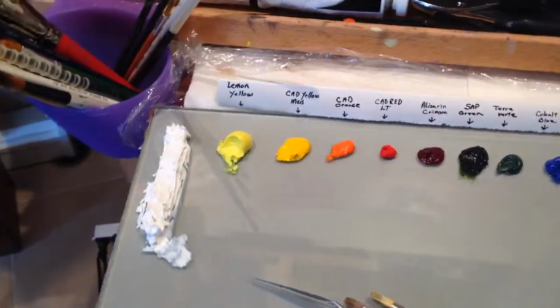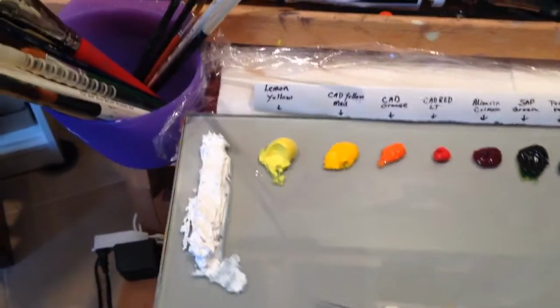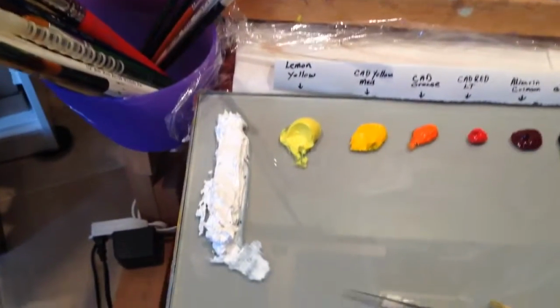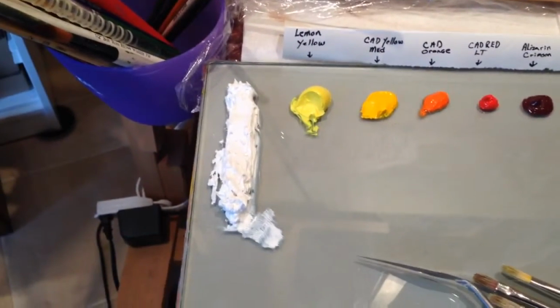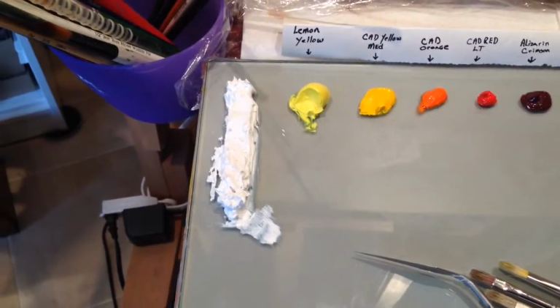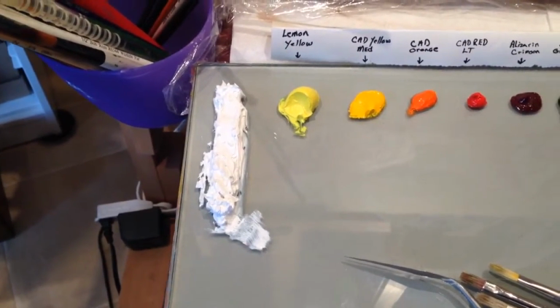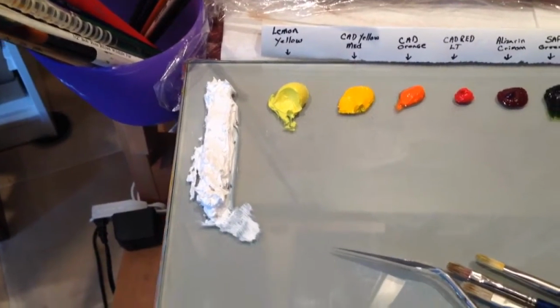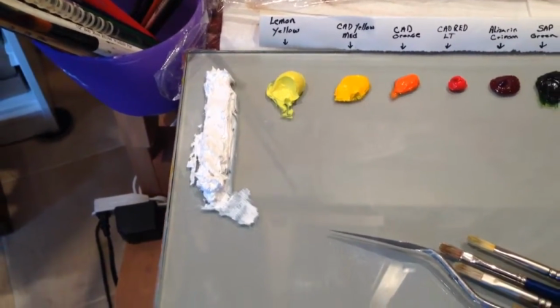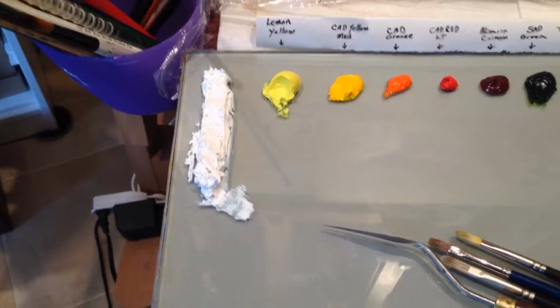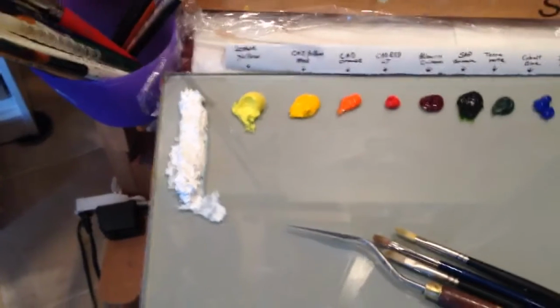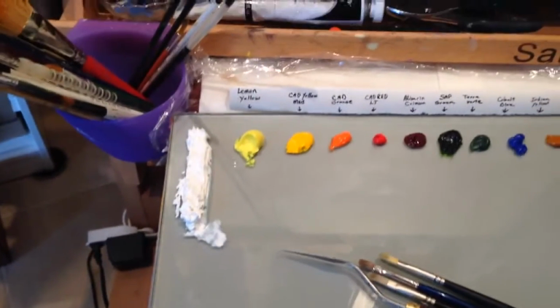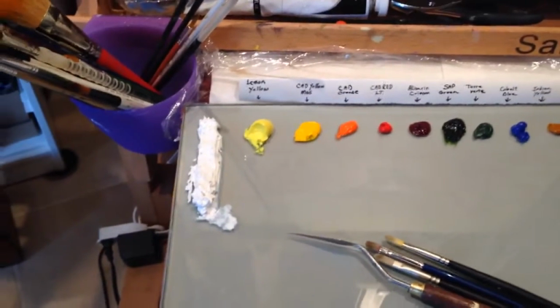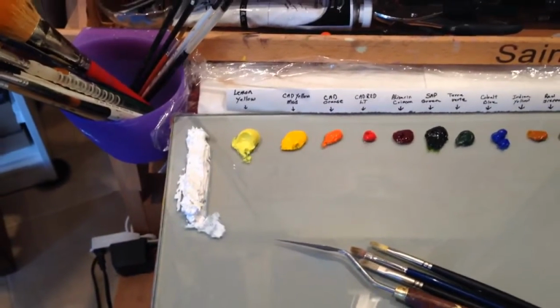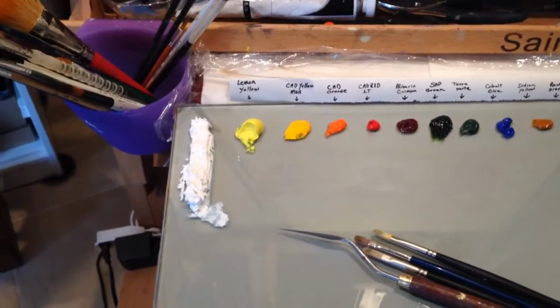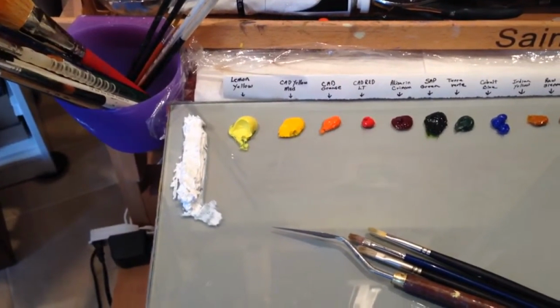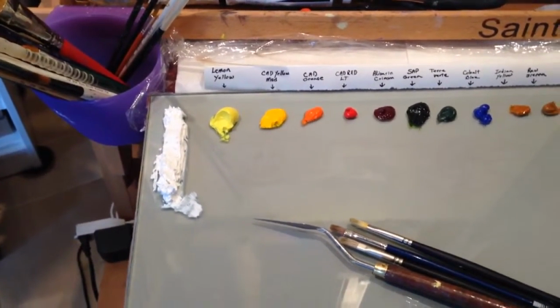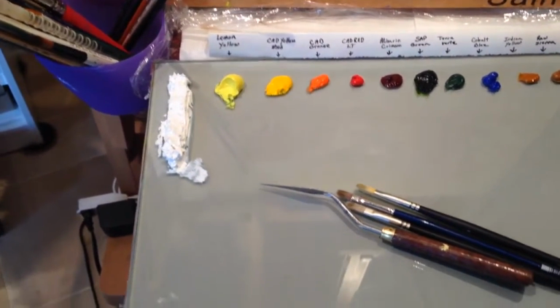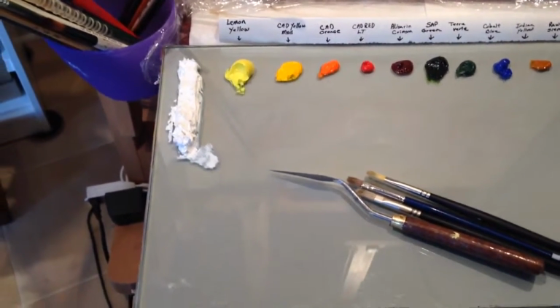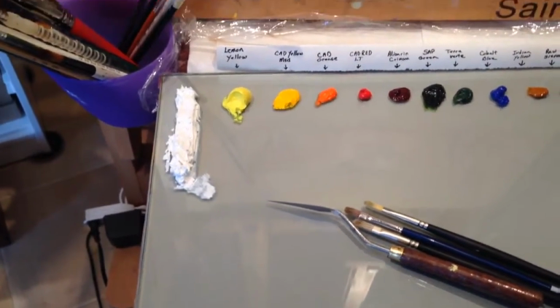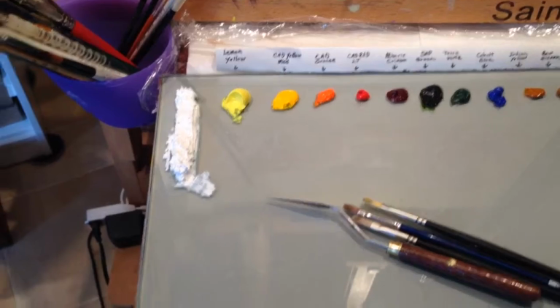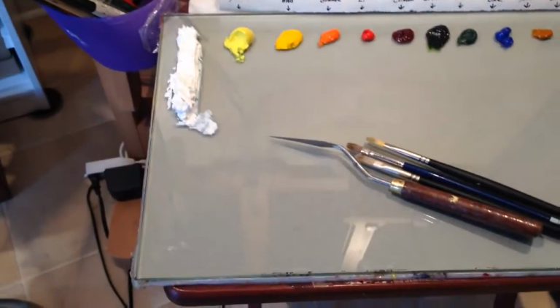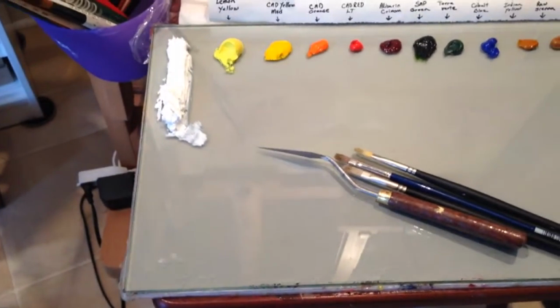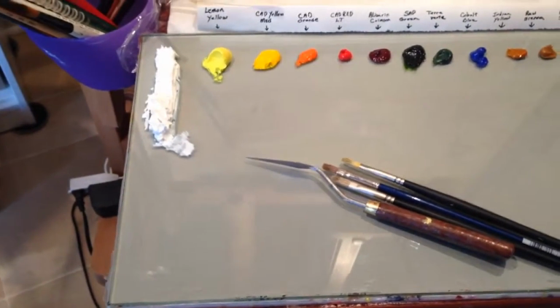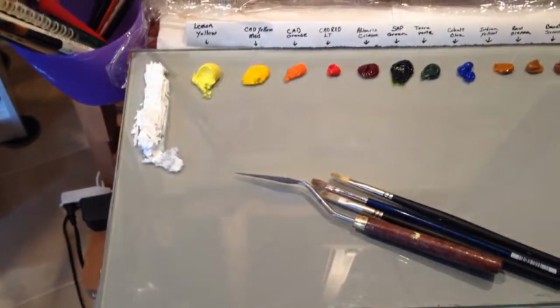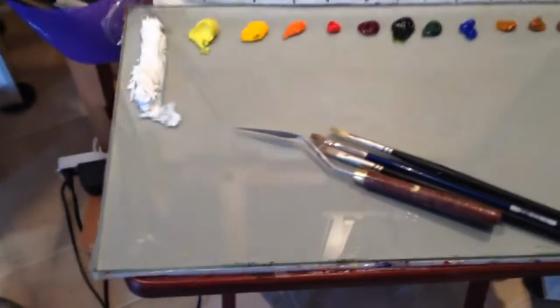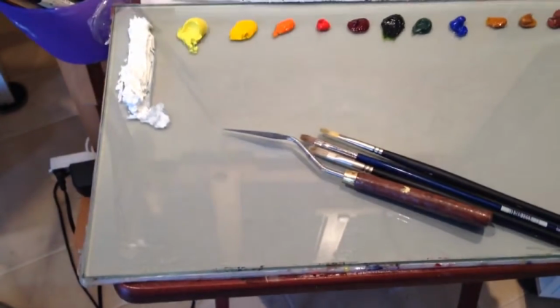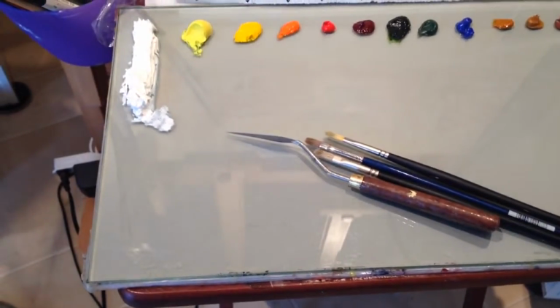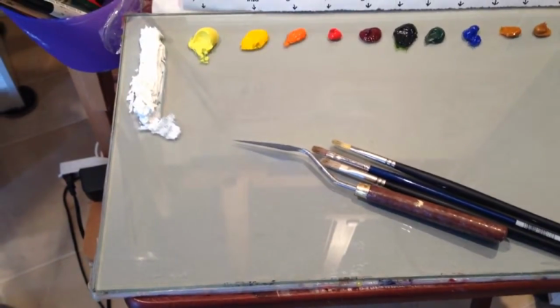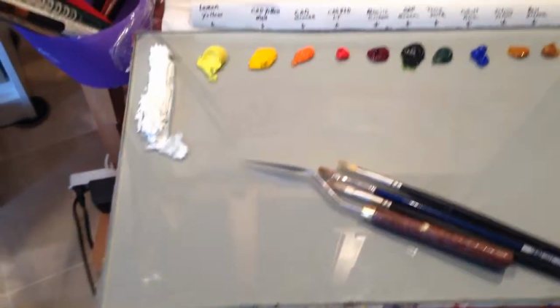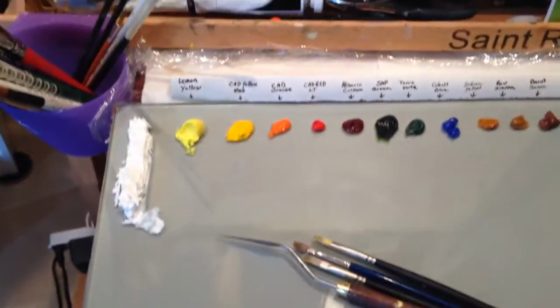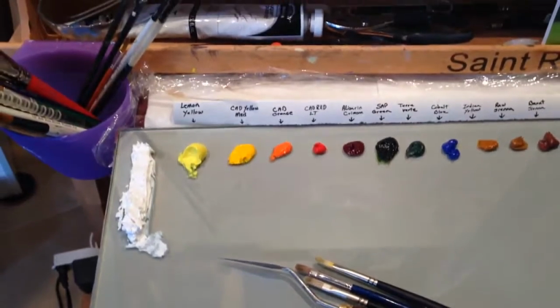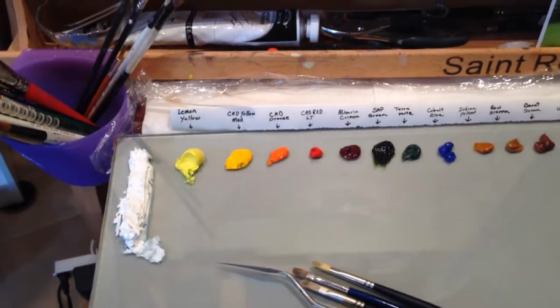I have a lot of titanium white that I can draw from, and I think I'll put a little dab of zinc white down in the lower corner area to draw from as well.